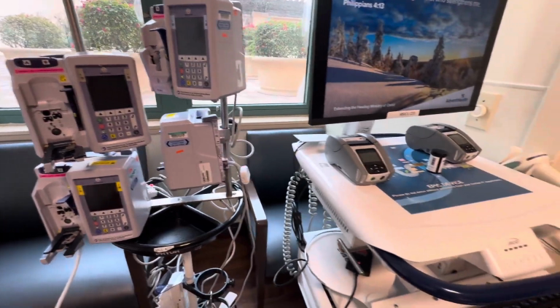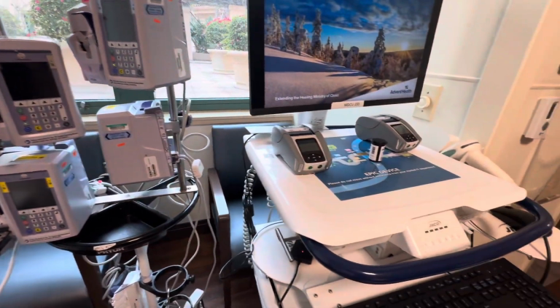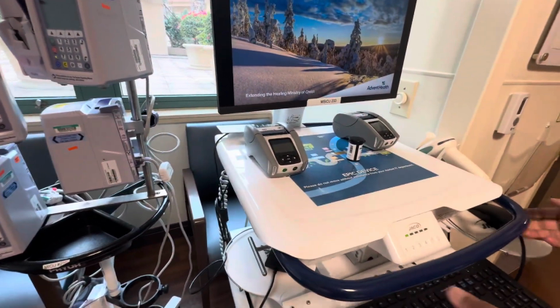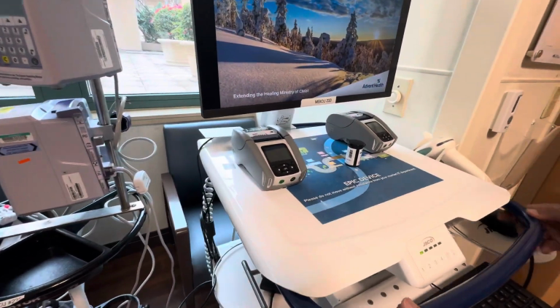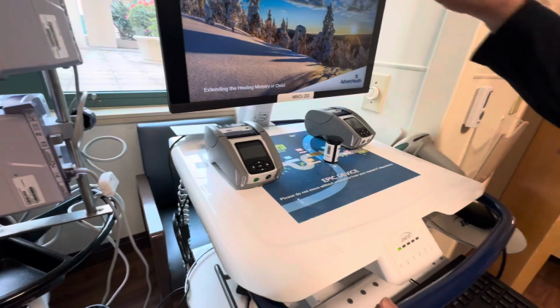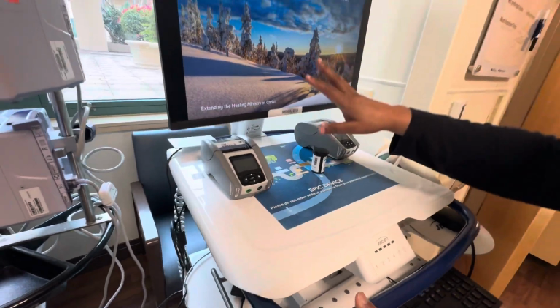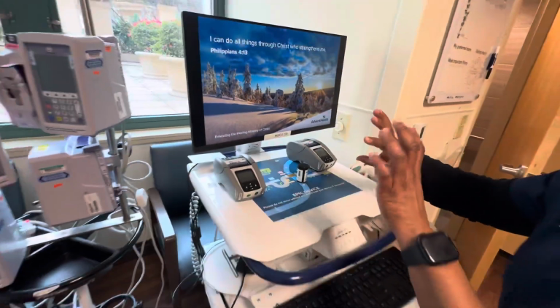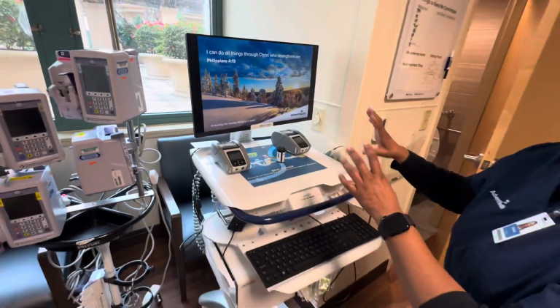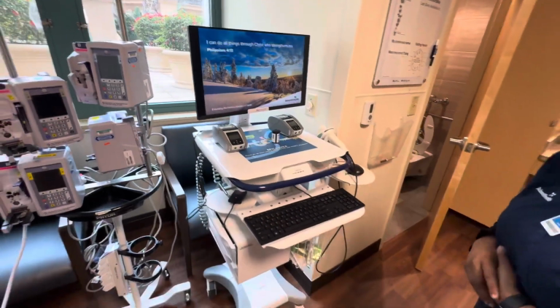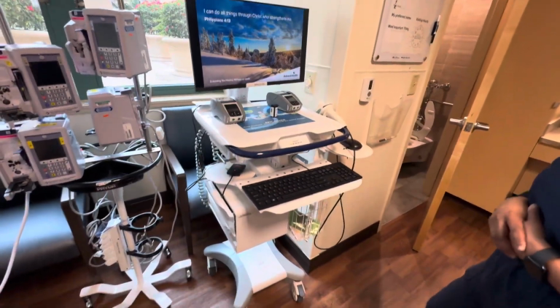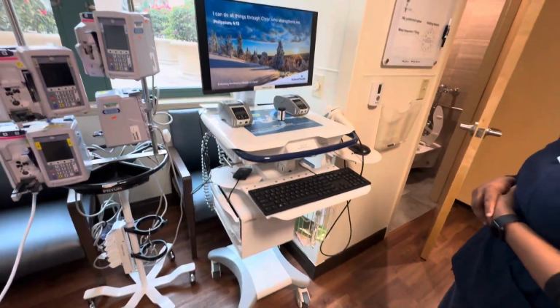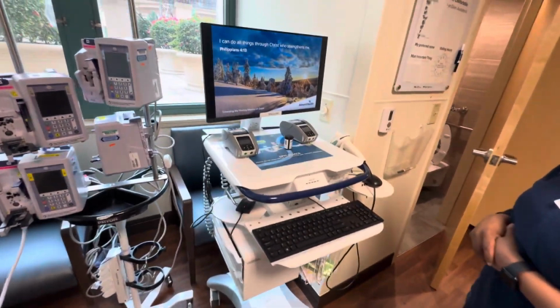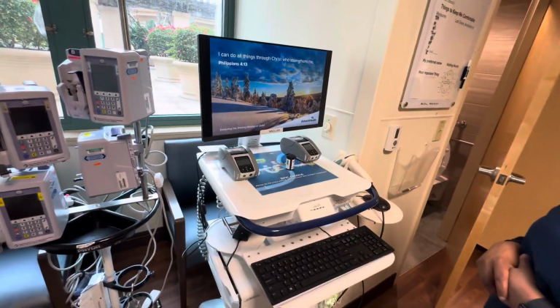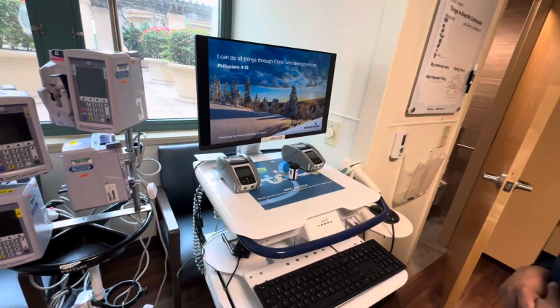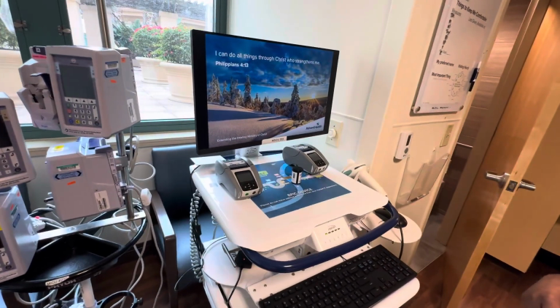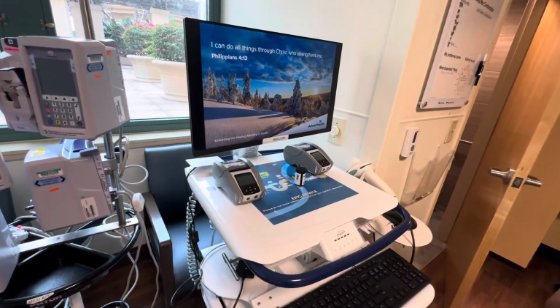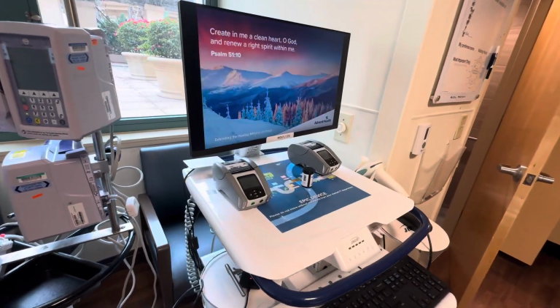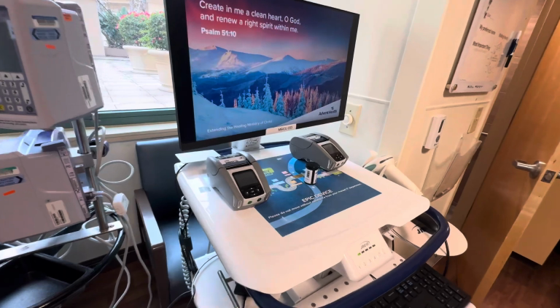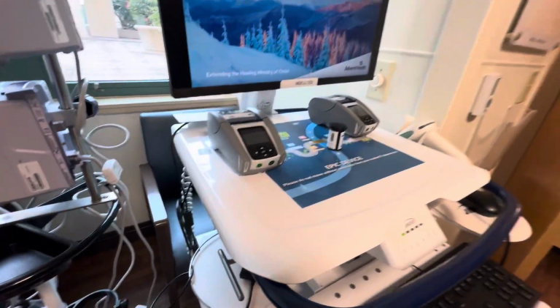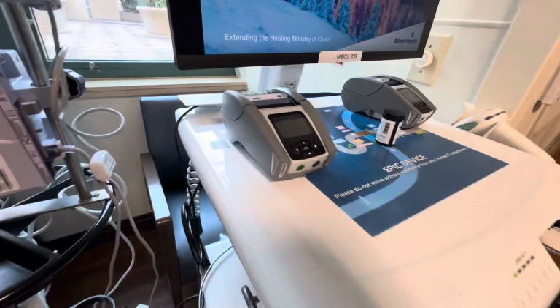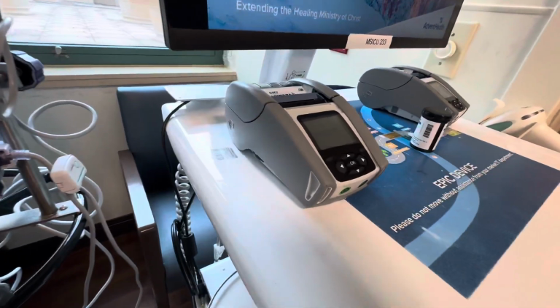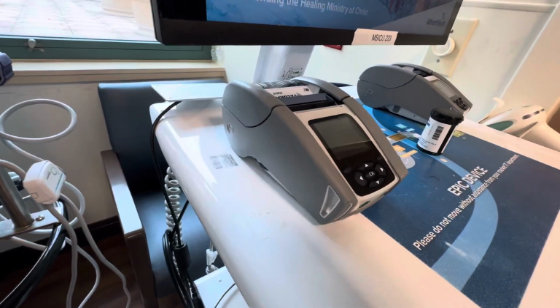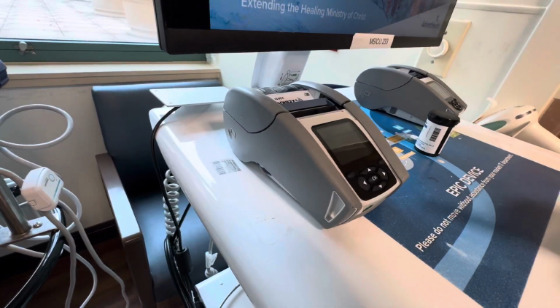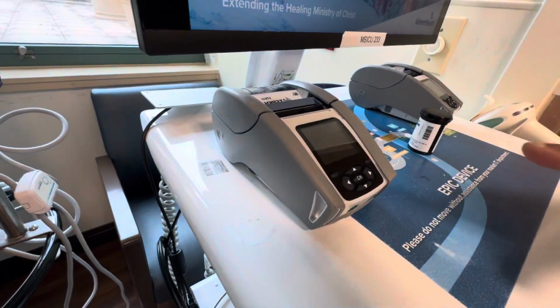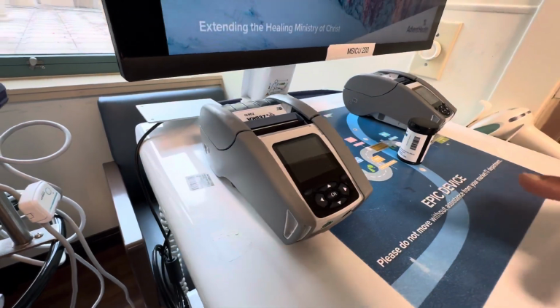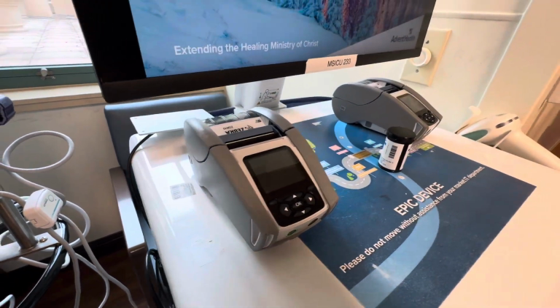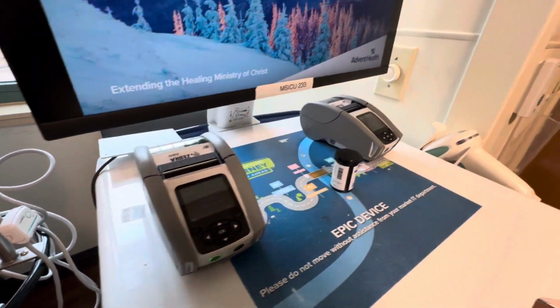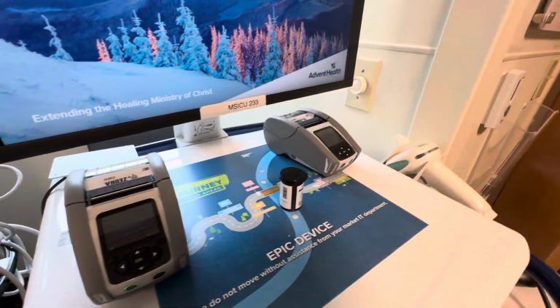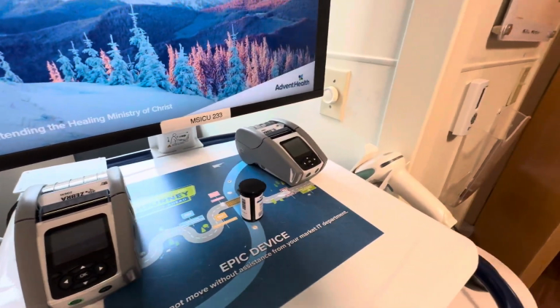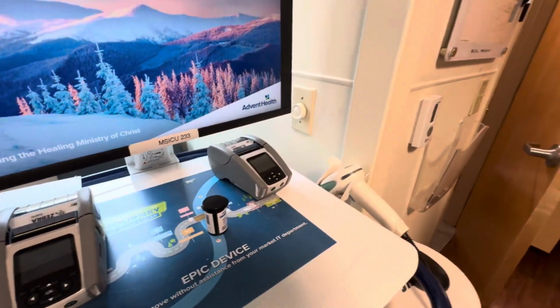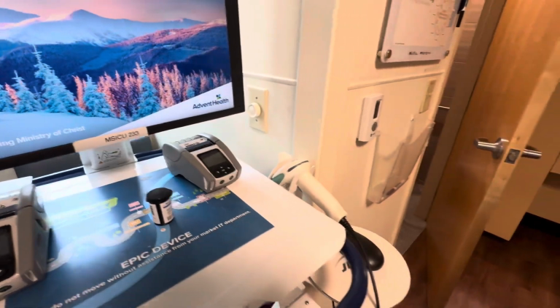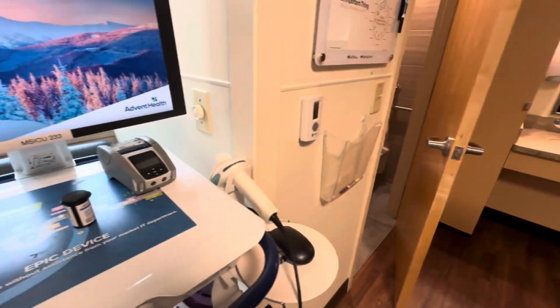This is the WOW — our computer where we do all of the documentation for the patient. We can do charting on the run. These are printers — if we need to draw blood, we print the labels.